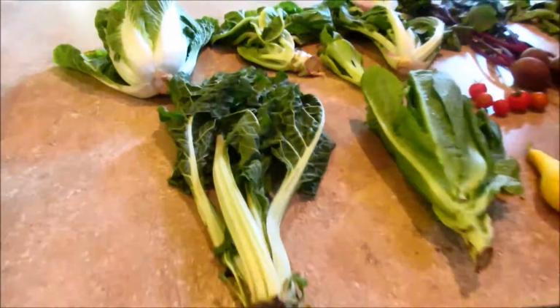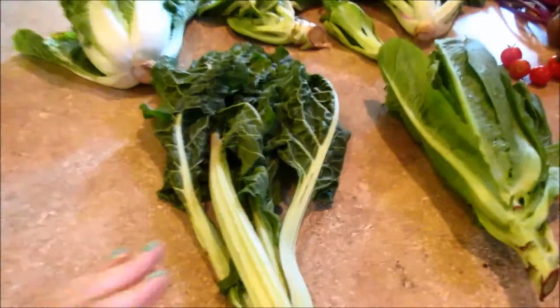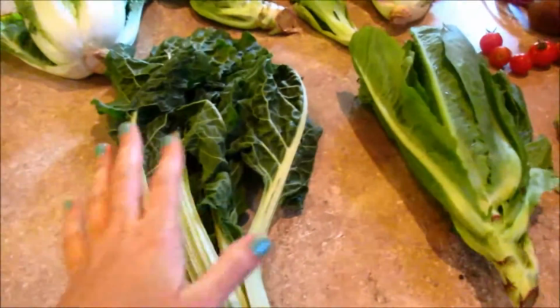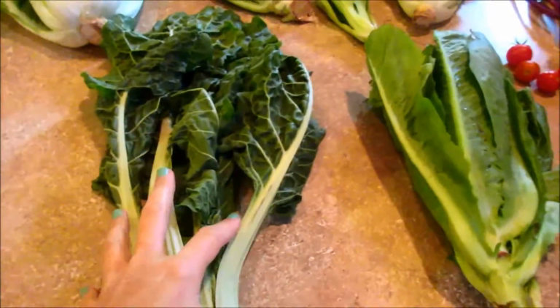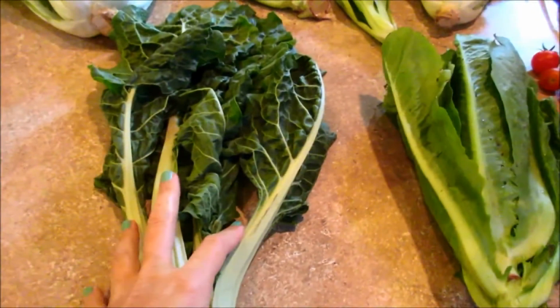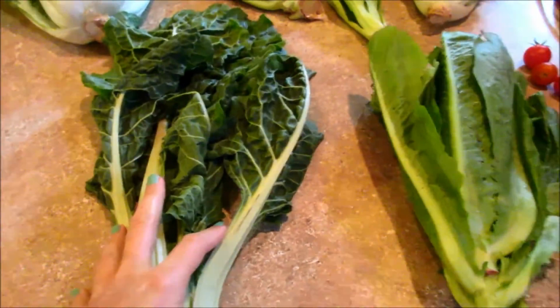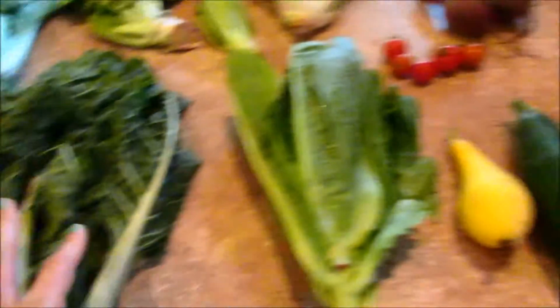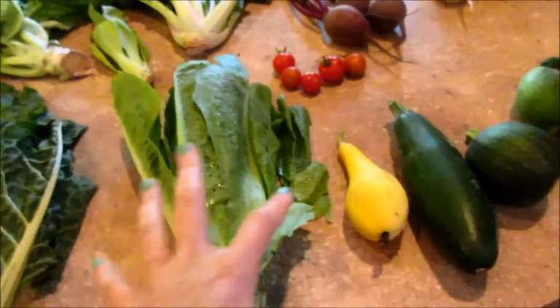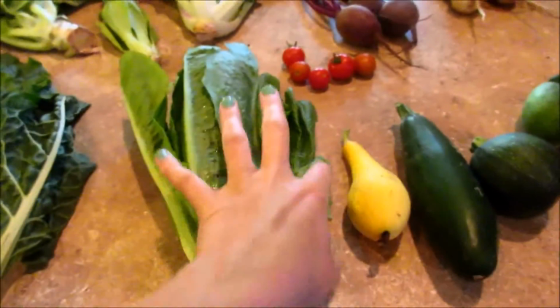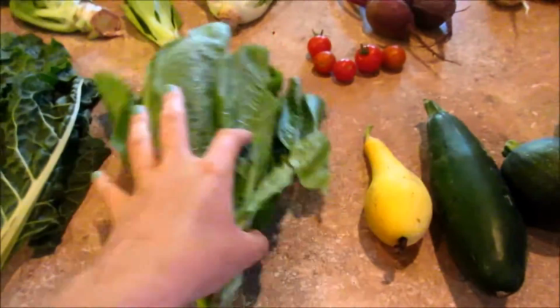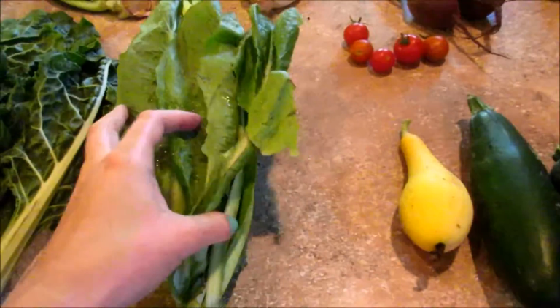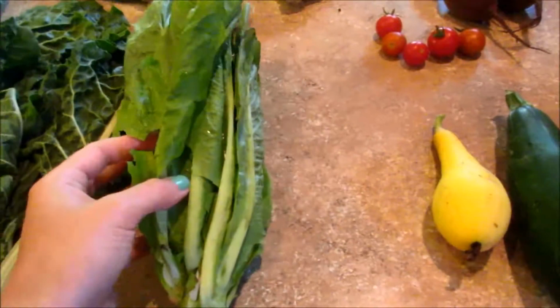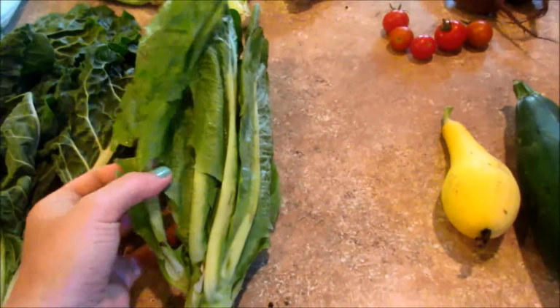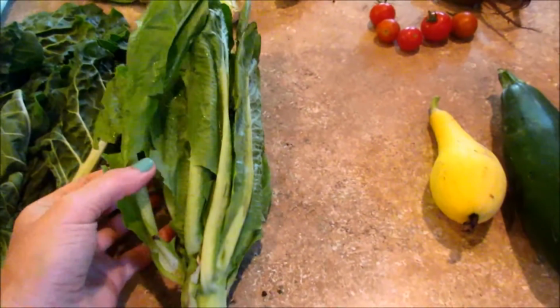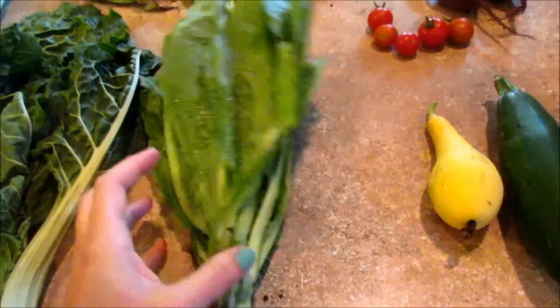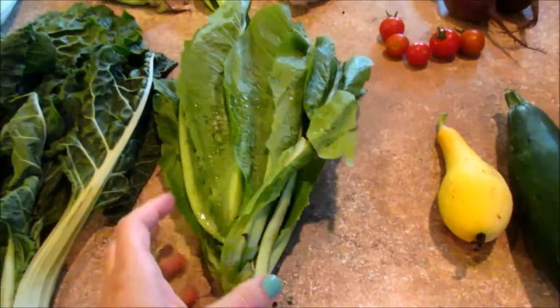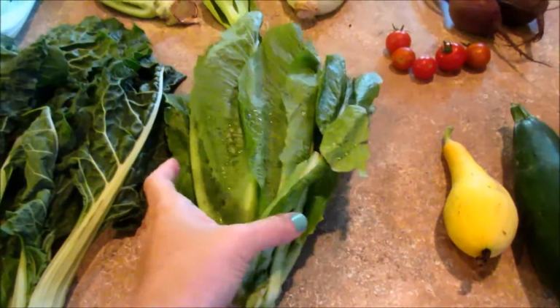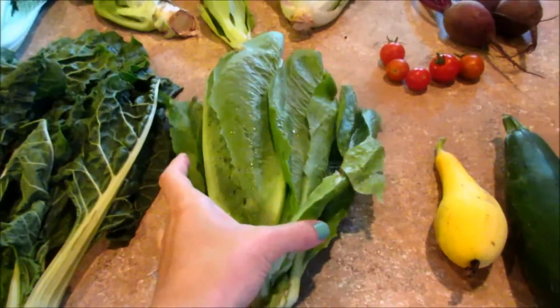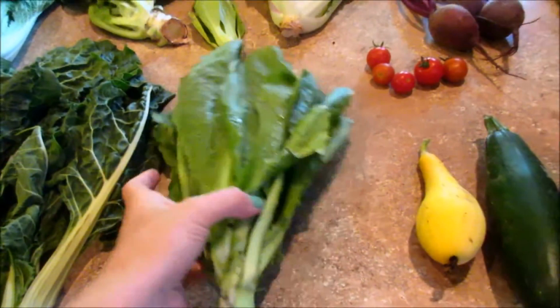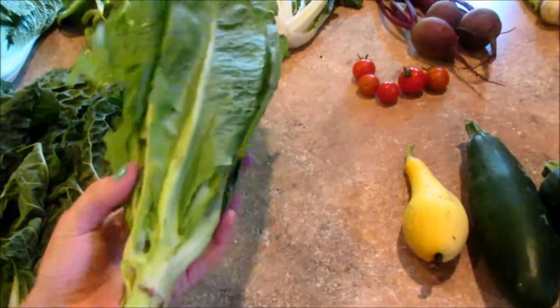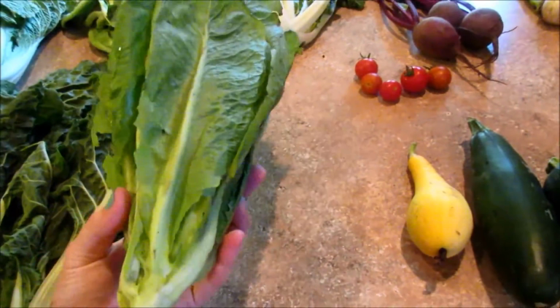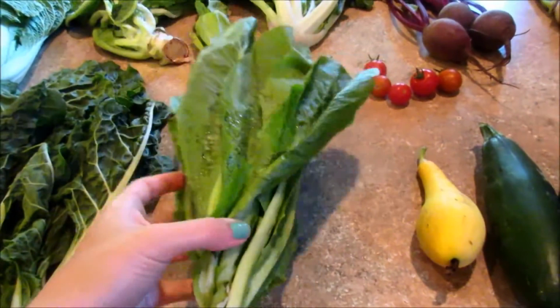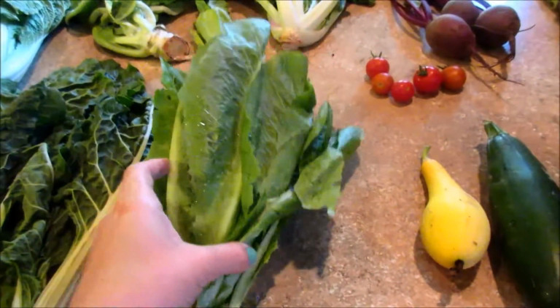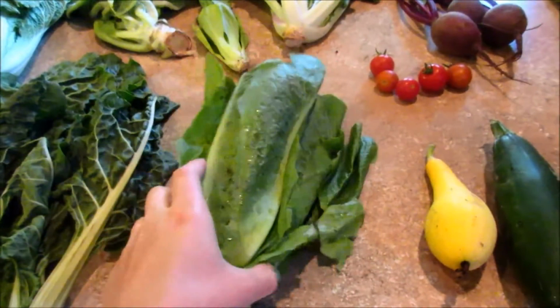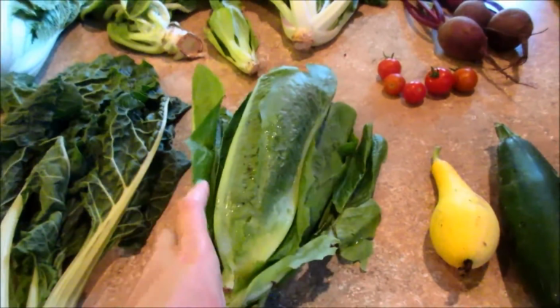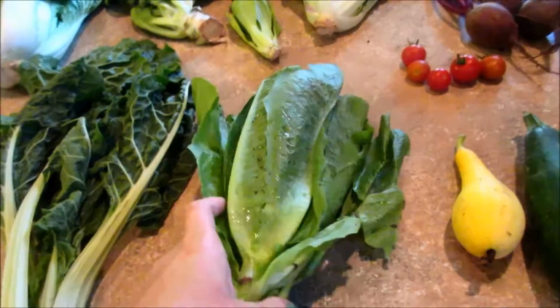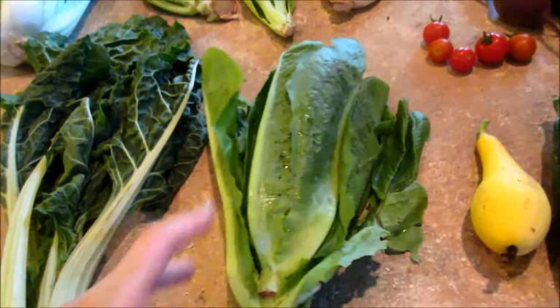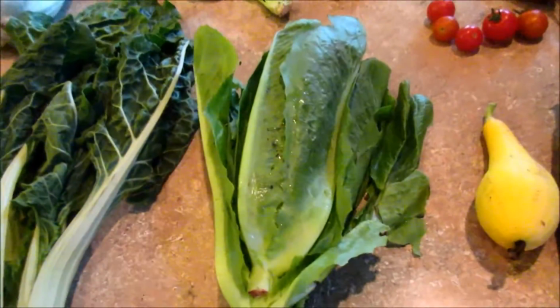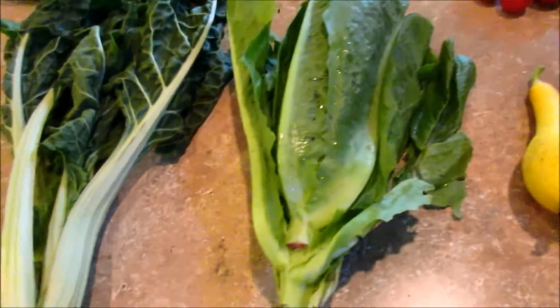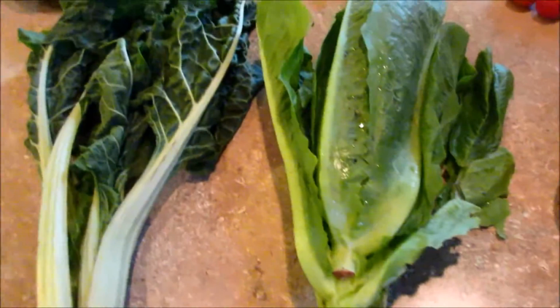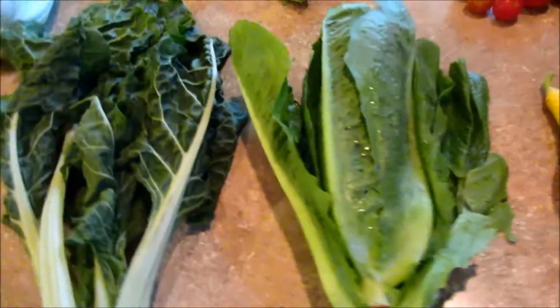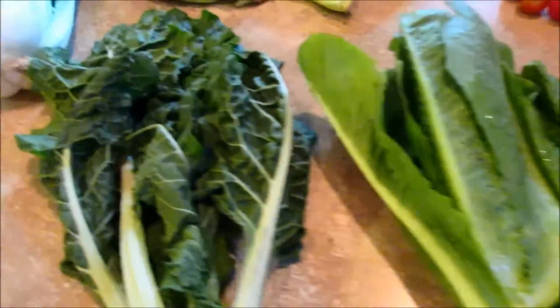Here's some more Swiss chard and some more of the romaine lettuce. I still need to use up the romaine lettuce from last week. I was going to make a Caesar salad tonight but we ended up eating something else.